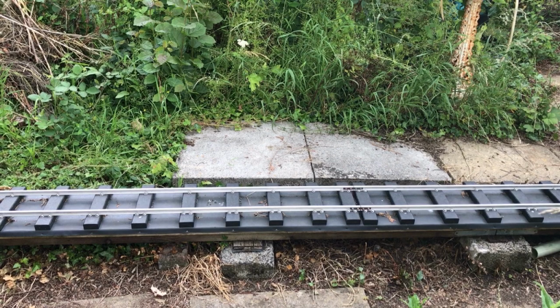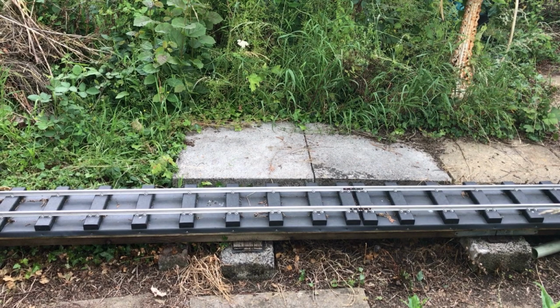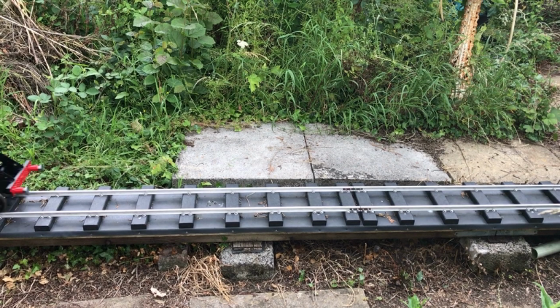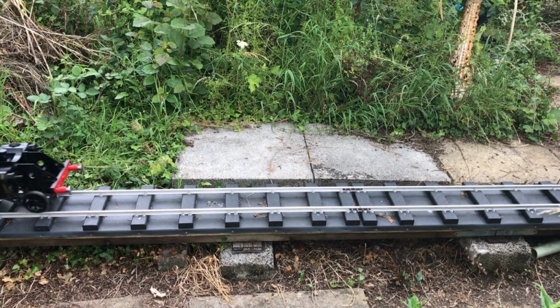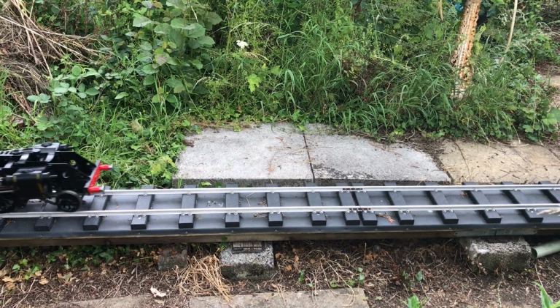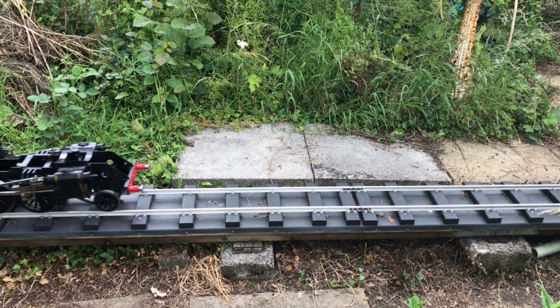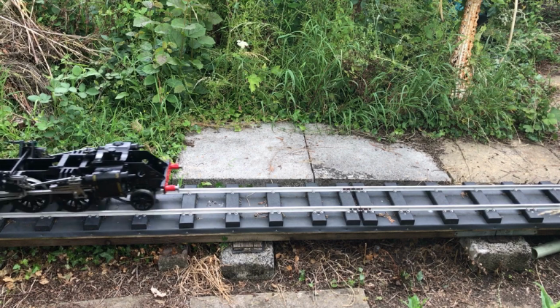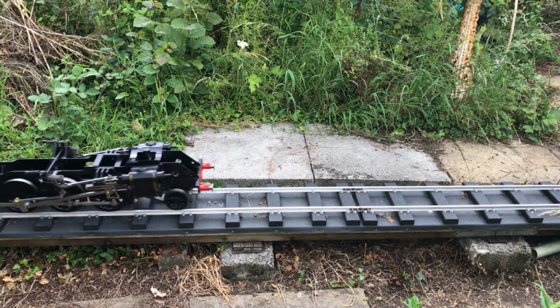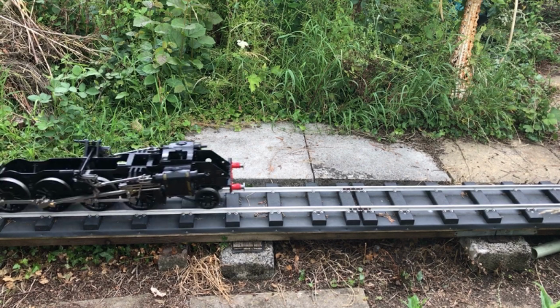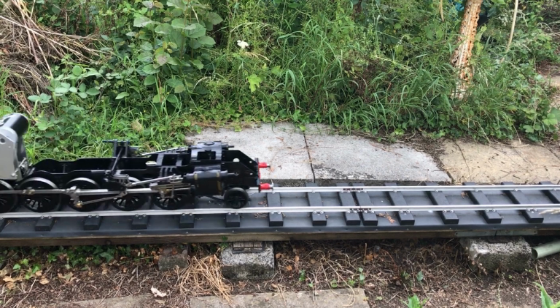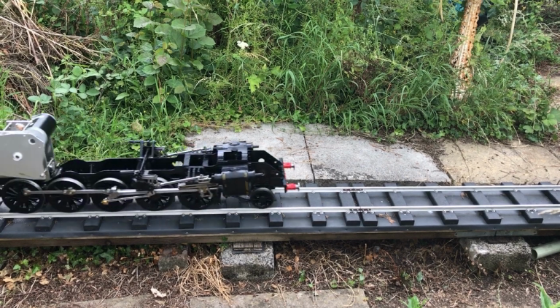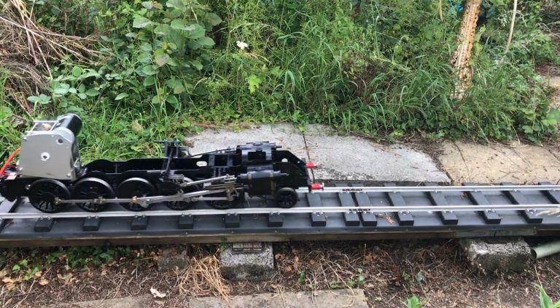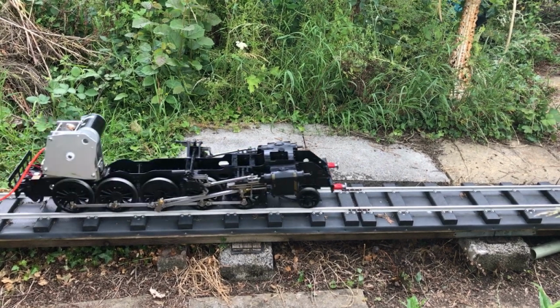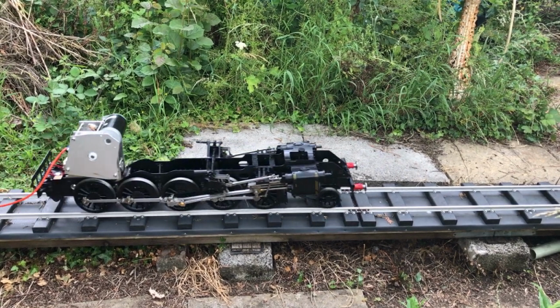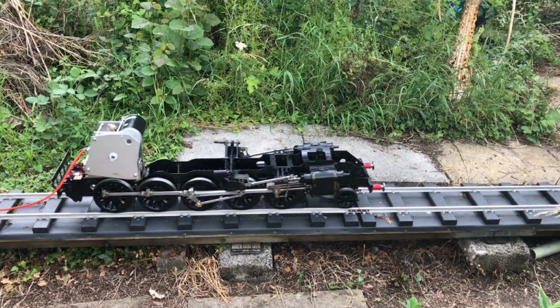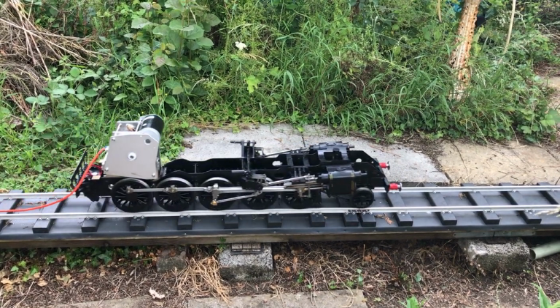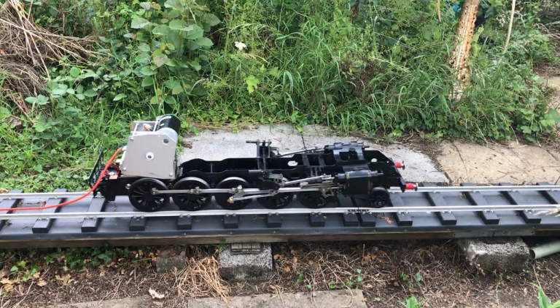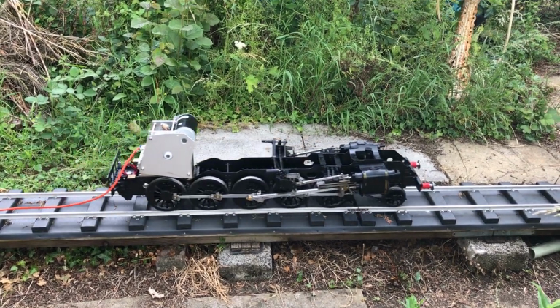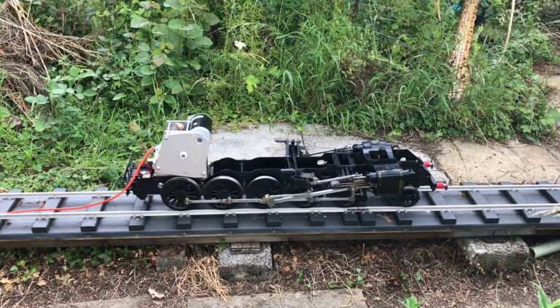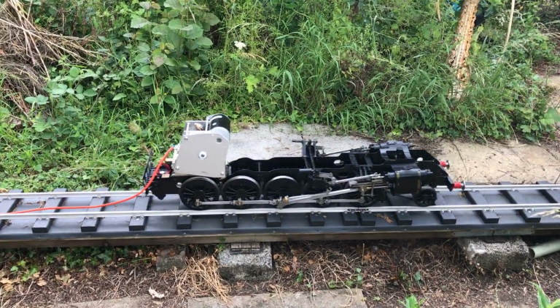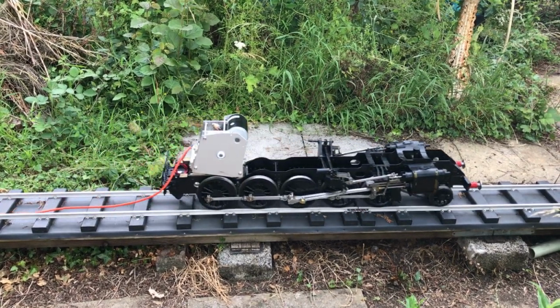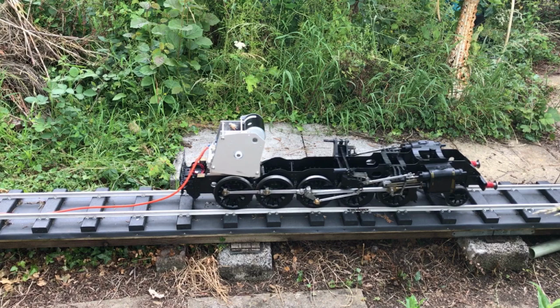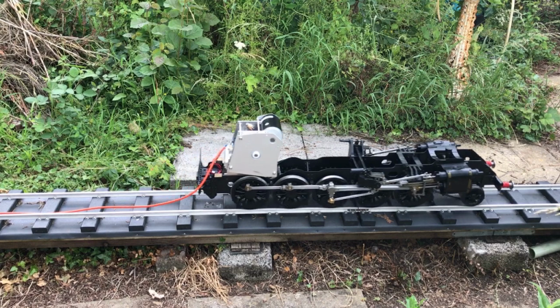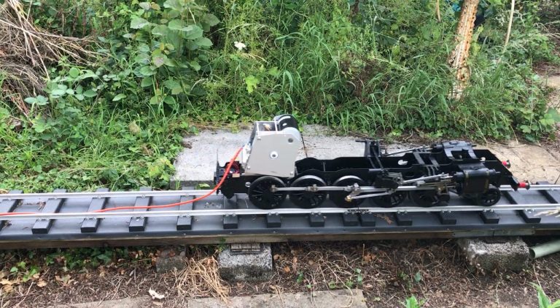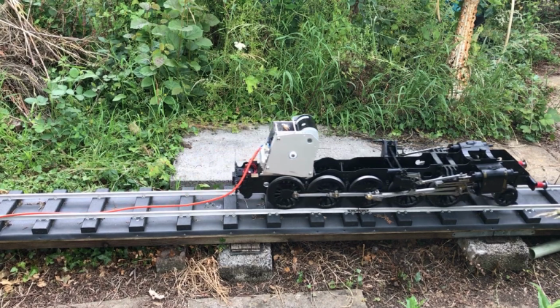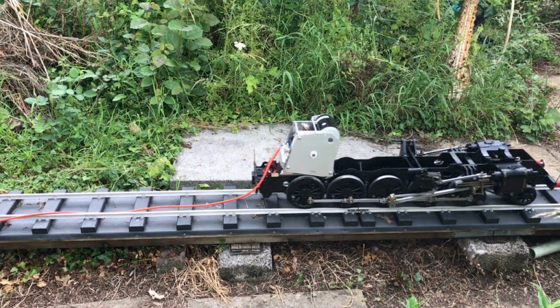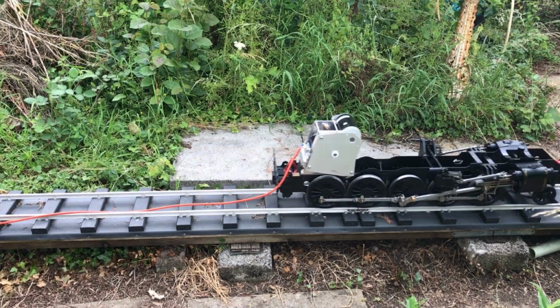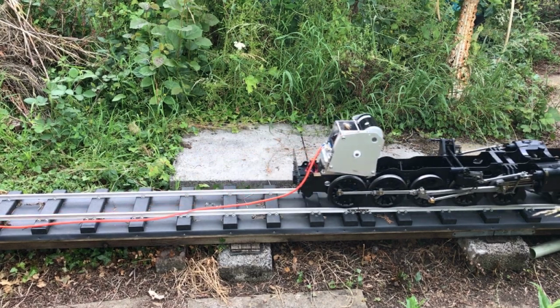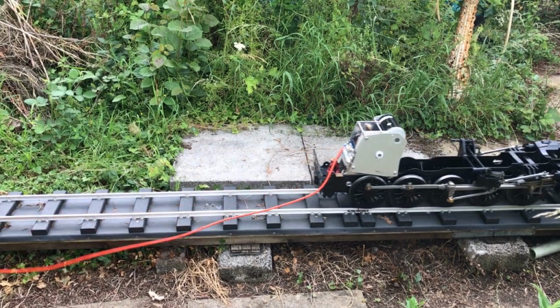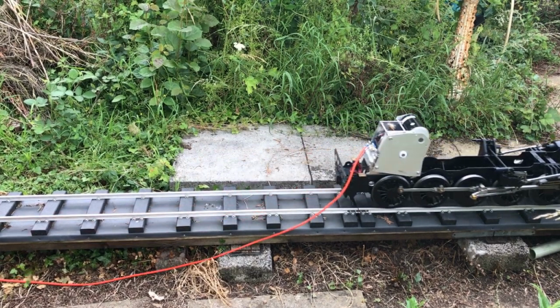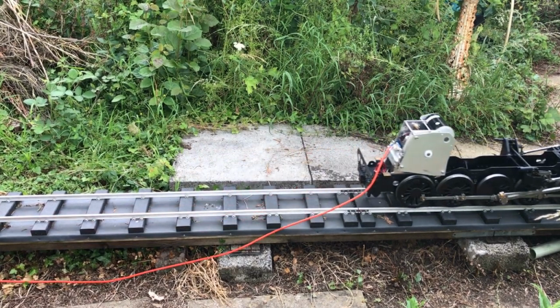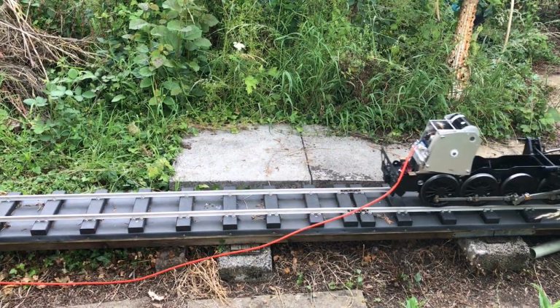This clip shows a test of the loco chassis running from a mains-driven power supply via a cable. I've shown it in slow motion to demonstrate the running gear in action.